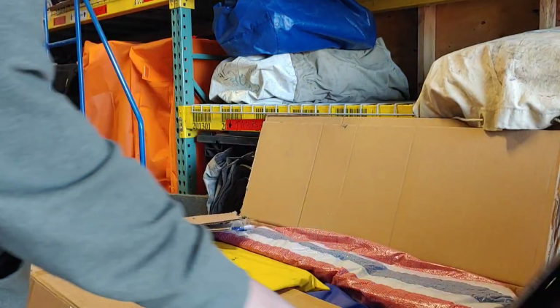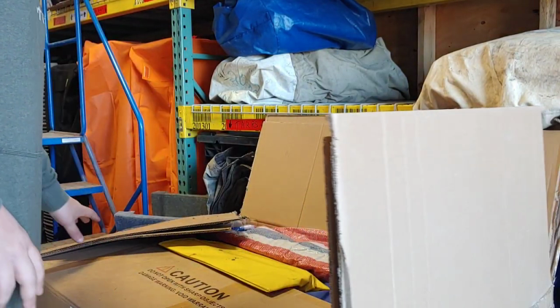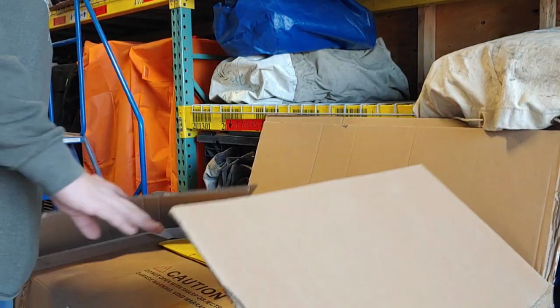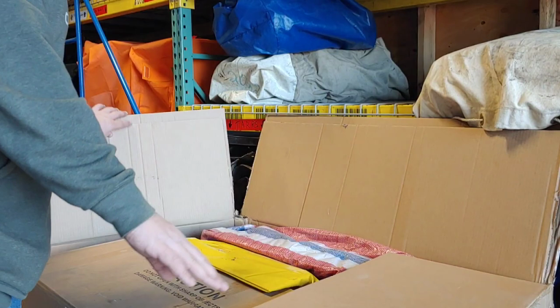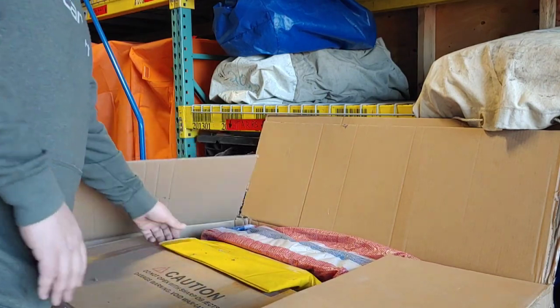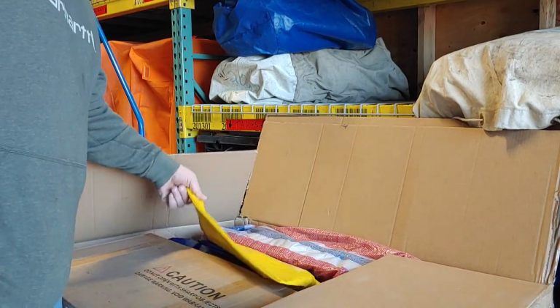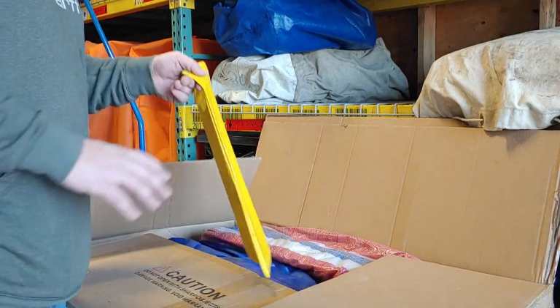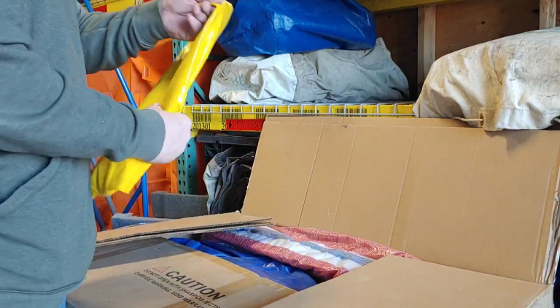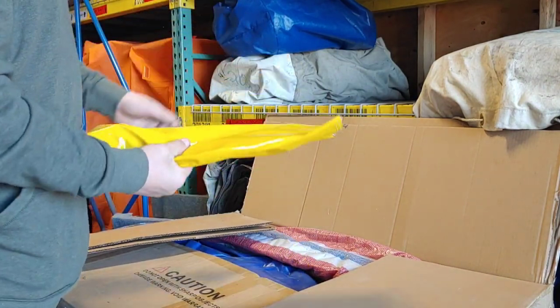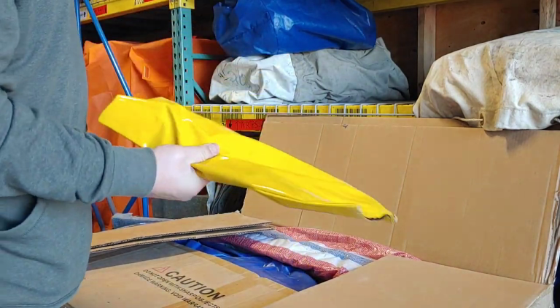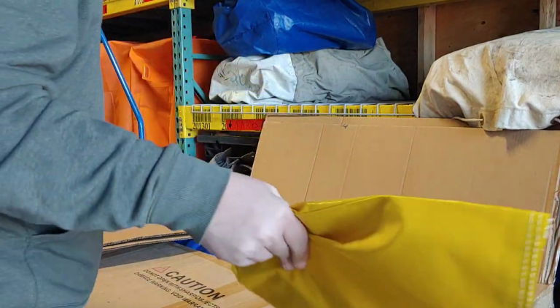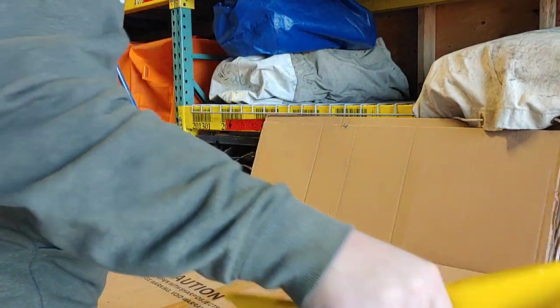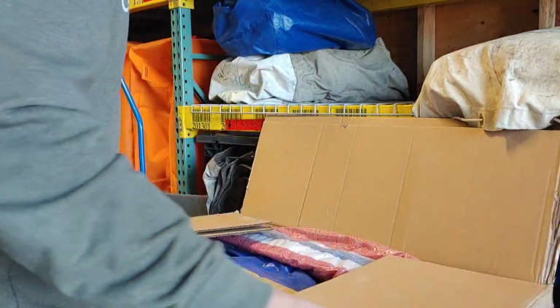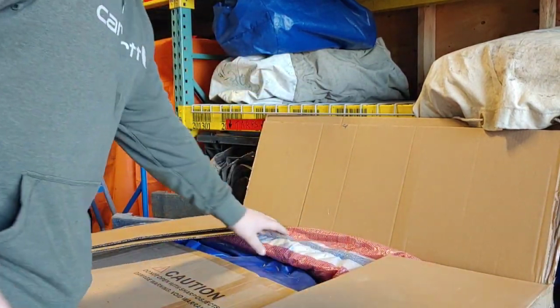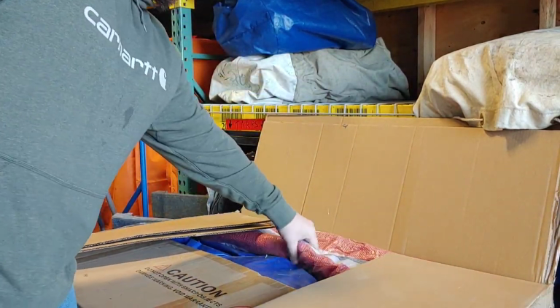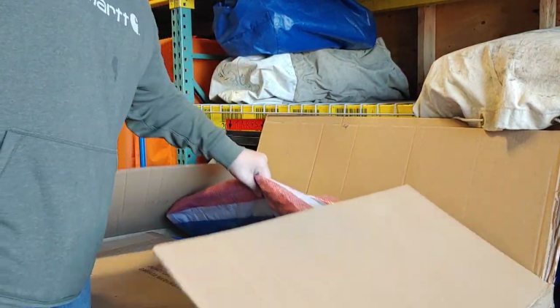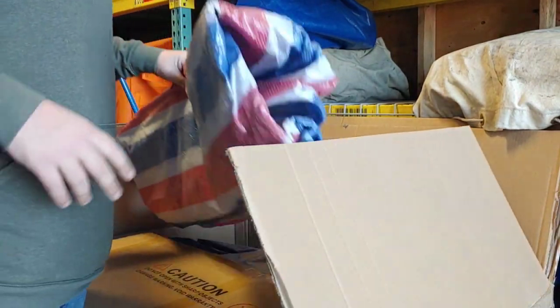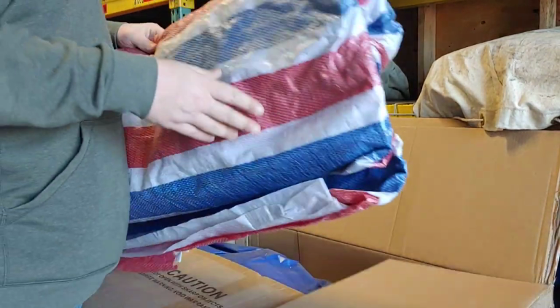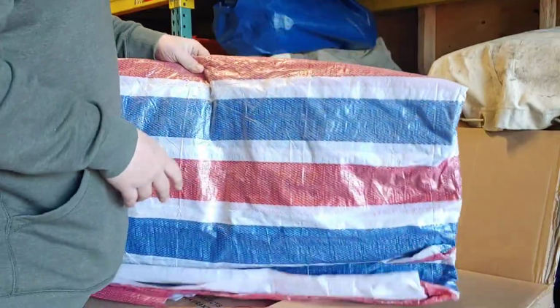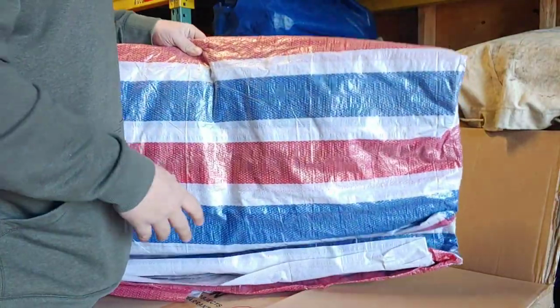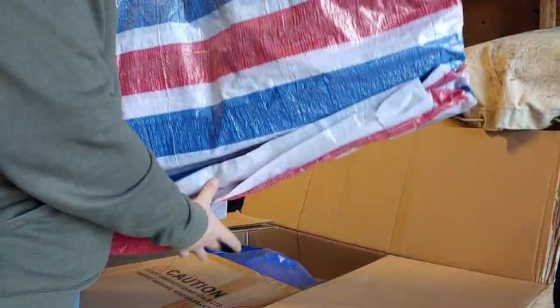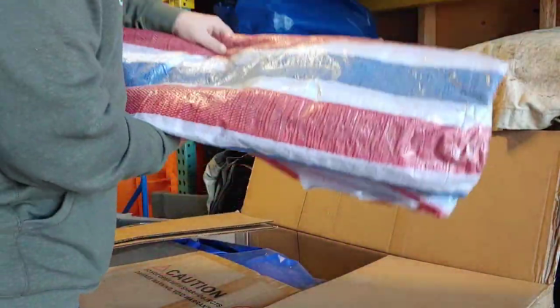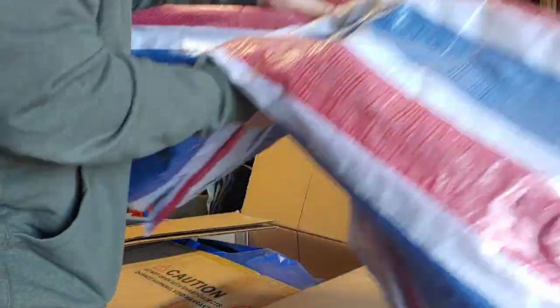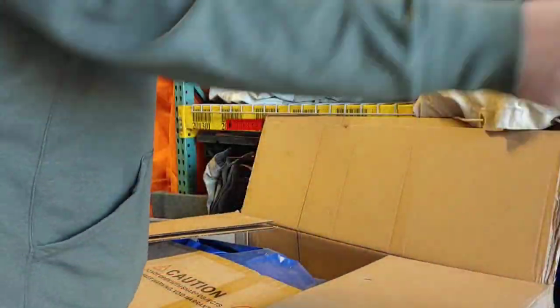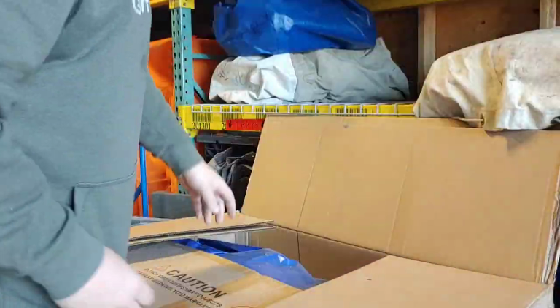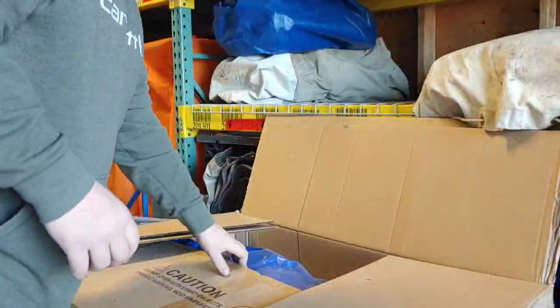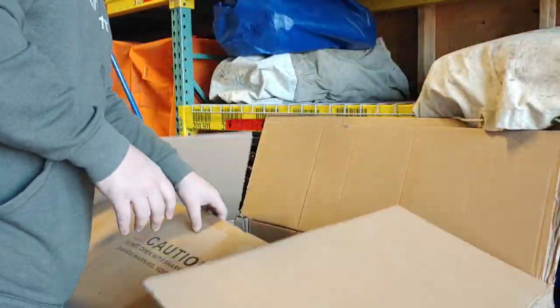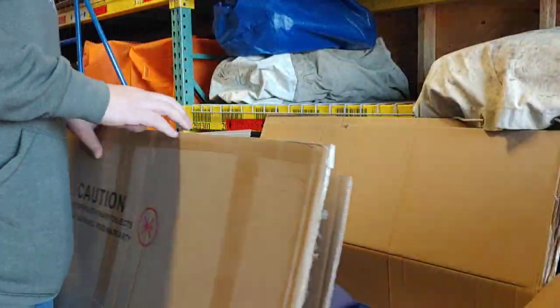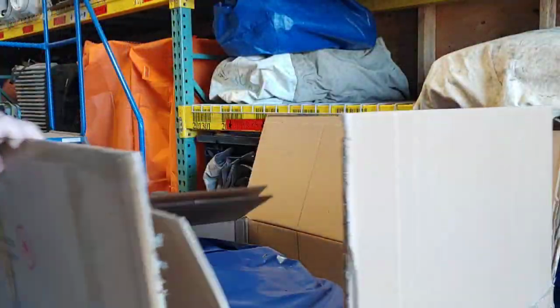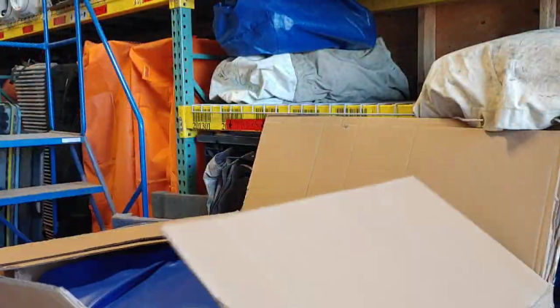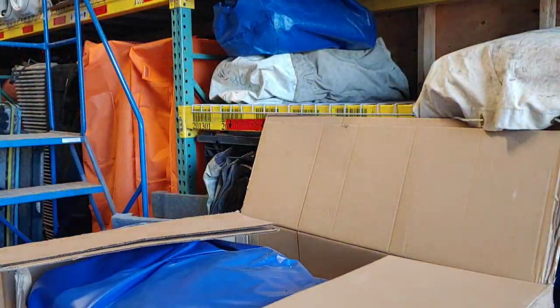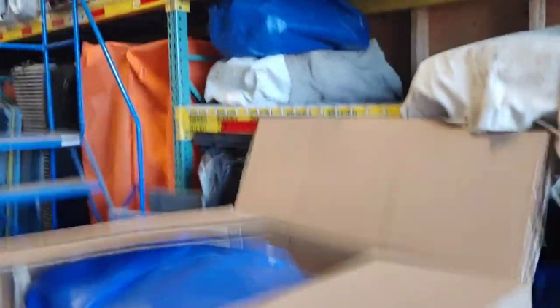So in this box we get the stakes — they come in there. Then we get this tarp, it comes in here. Then we got our water slide in this box.